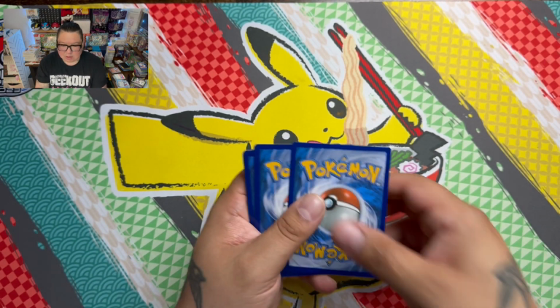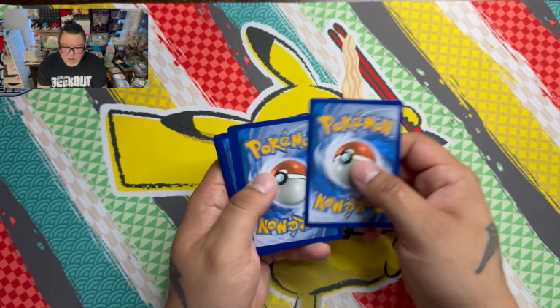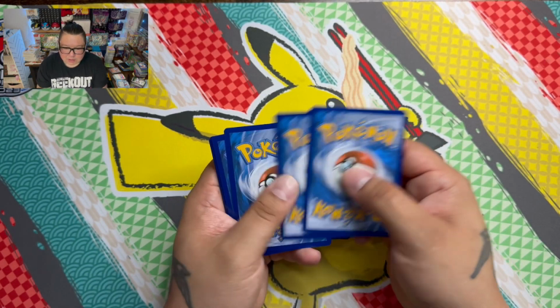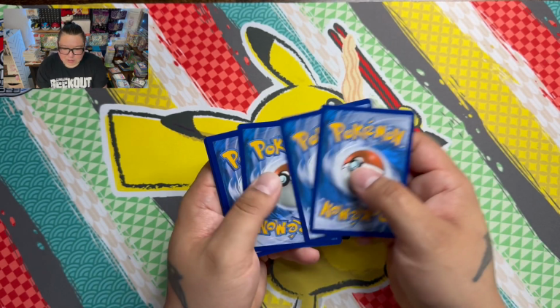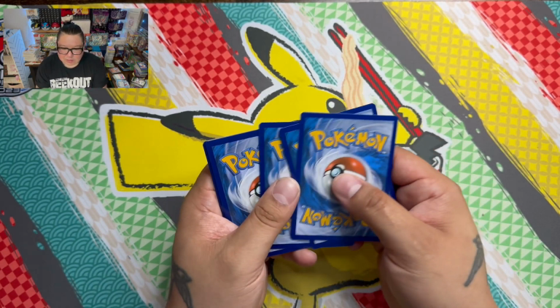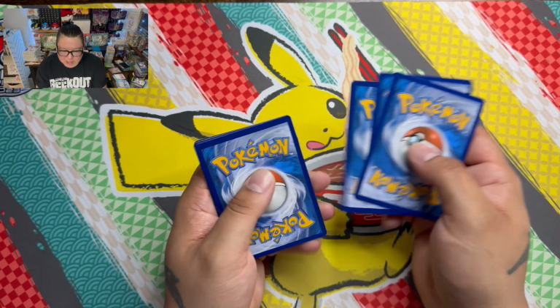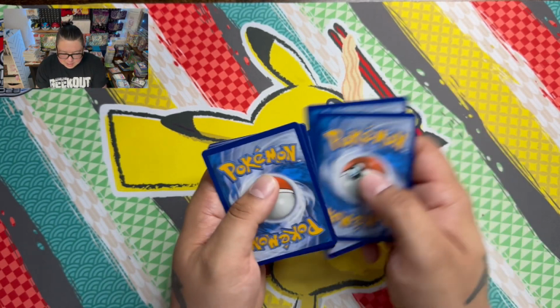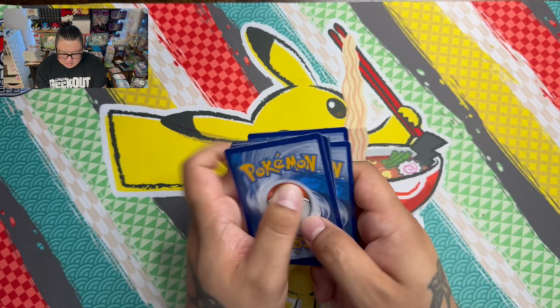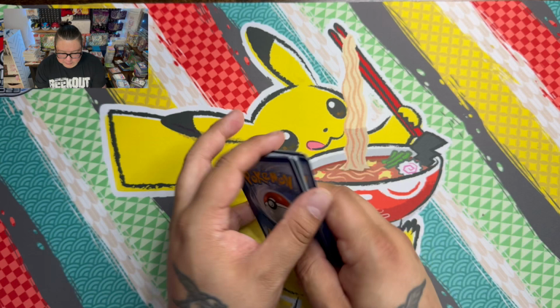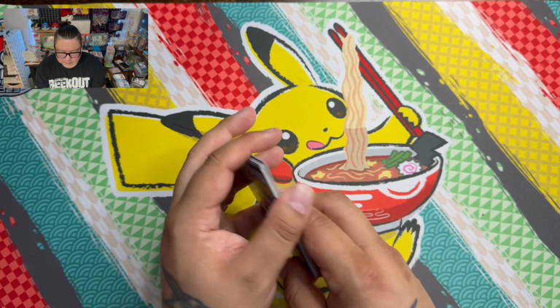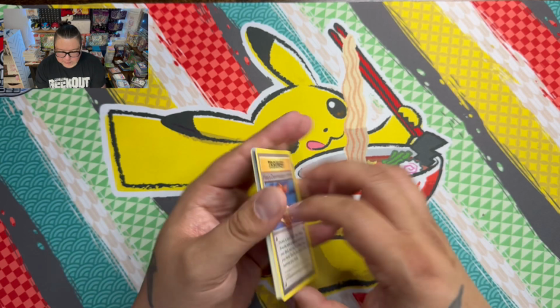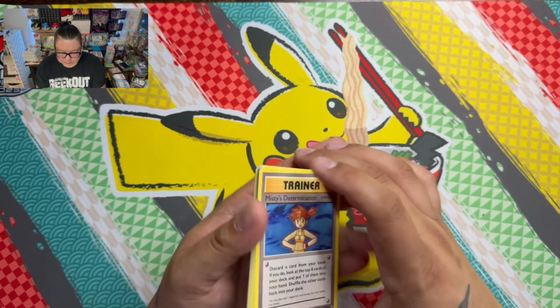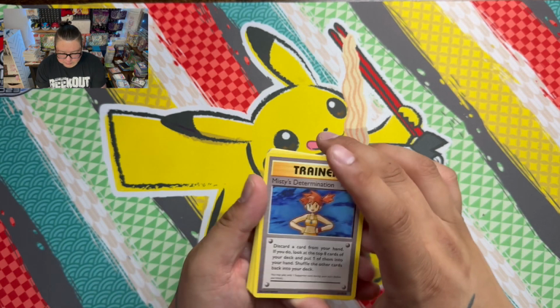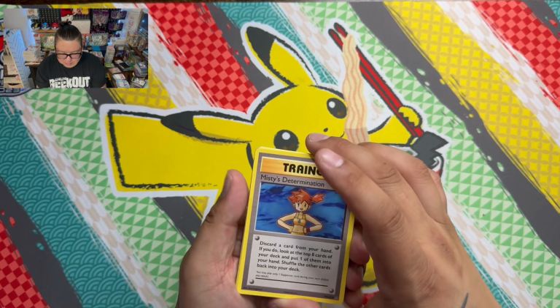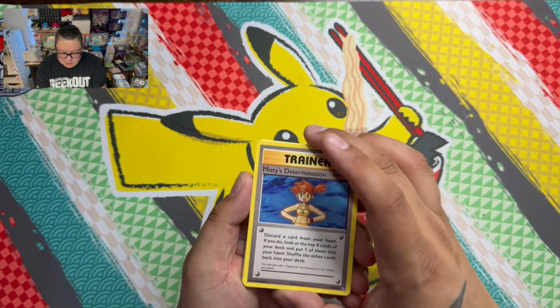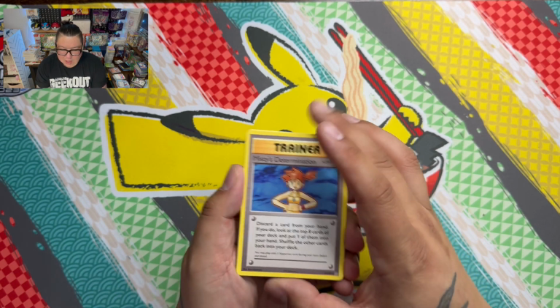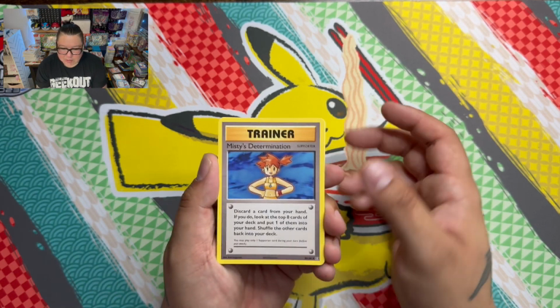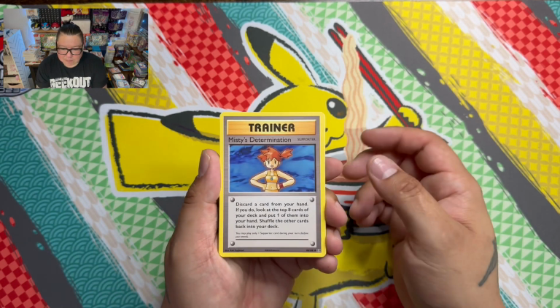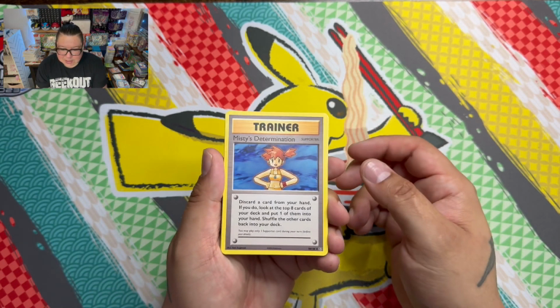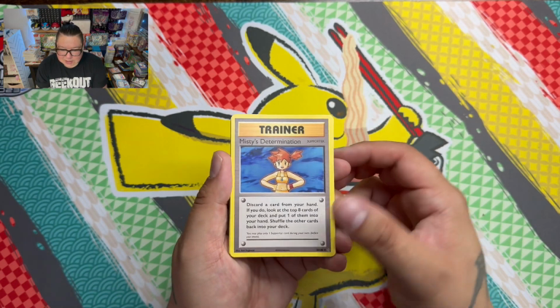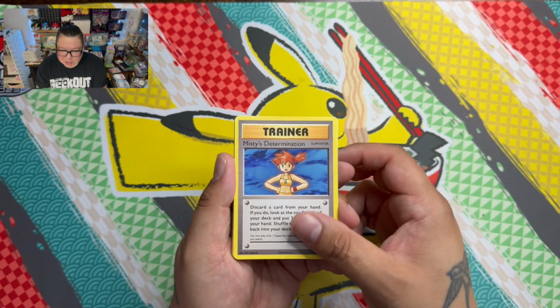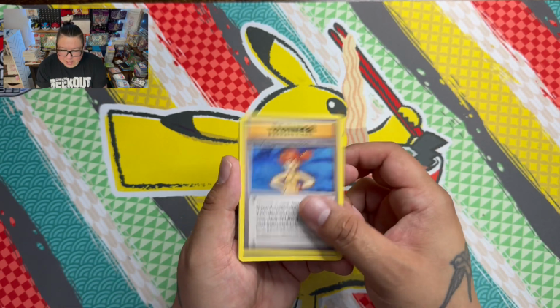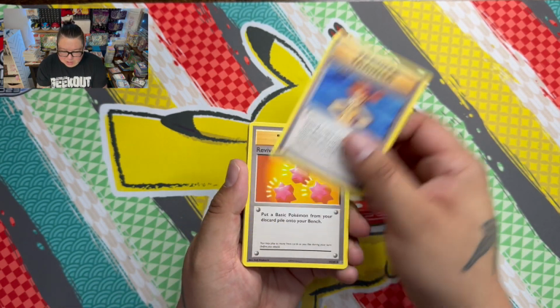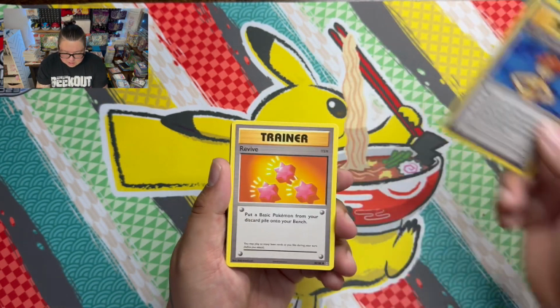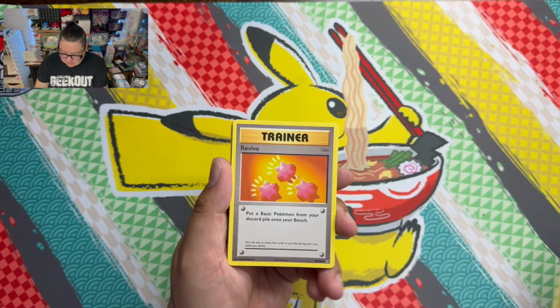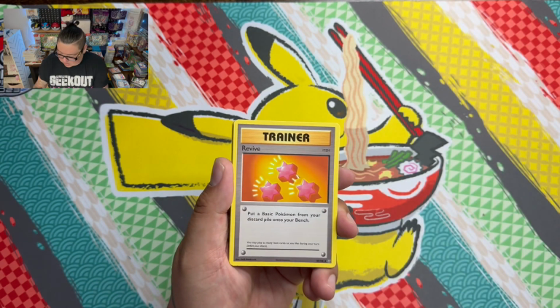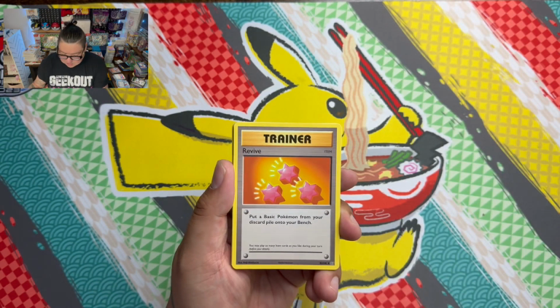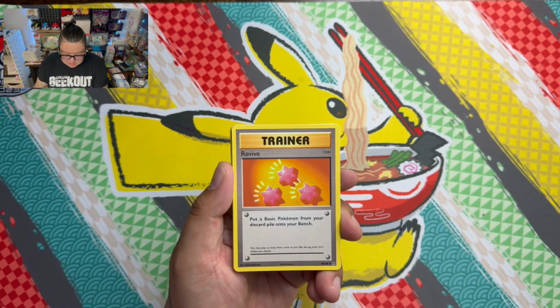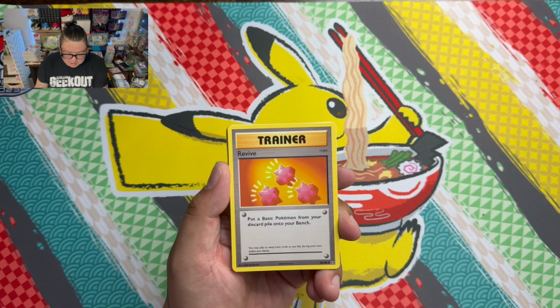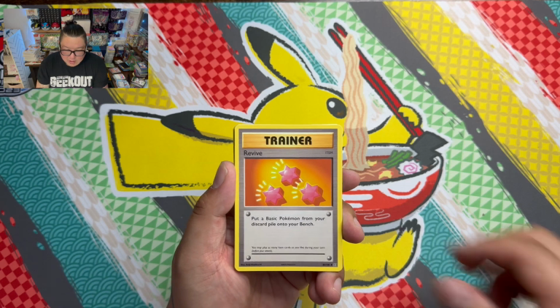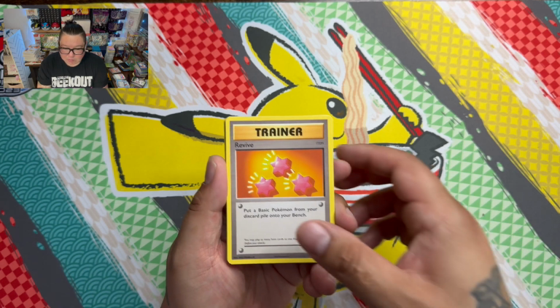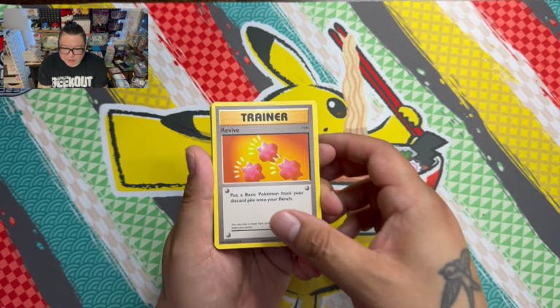One, two, three — we've got Misty's Determination and Revive.